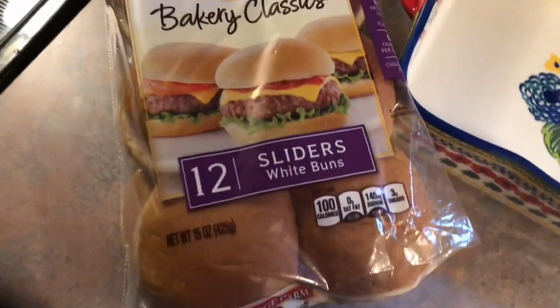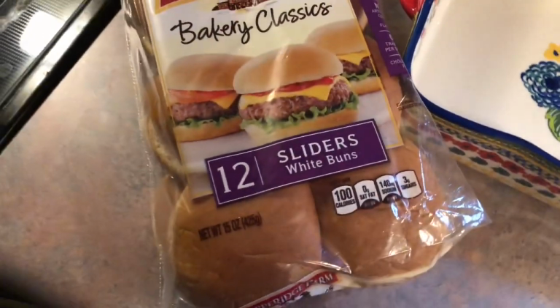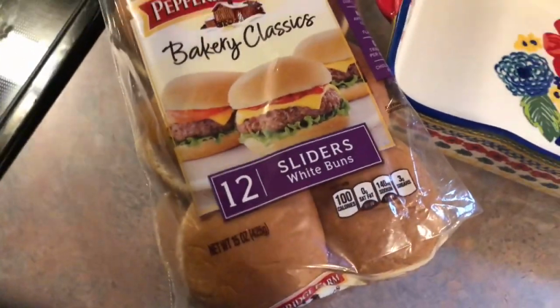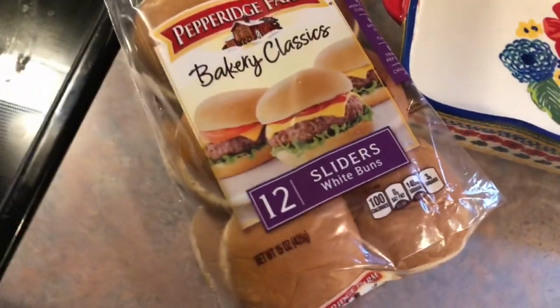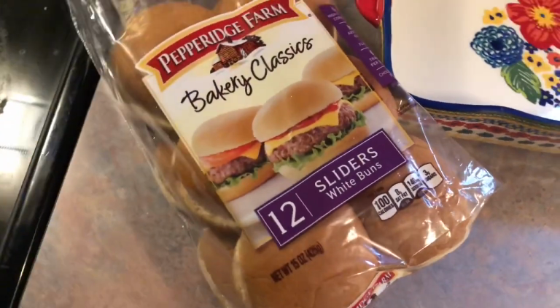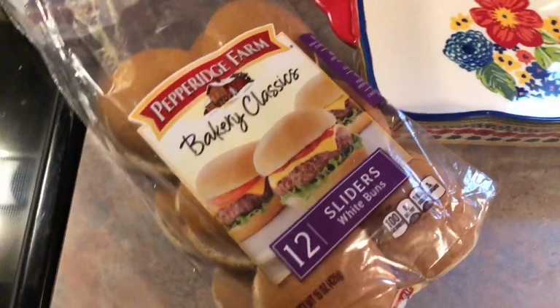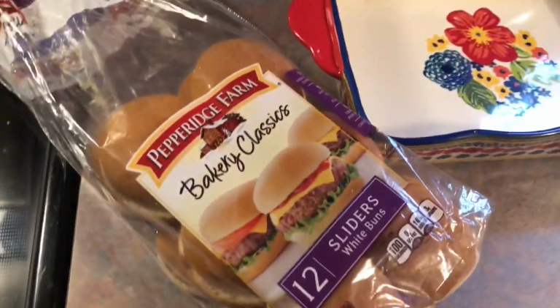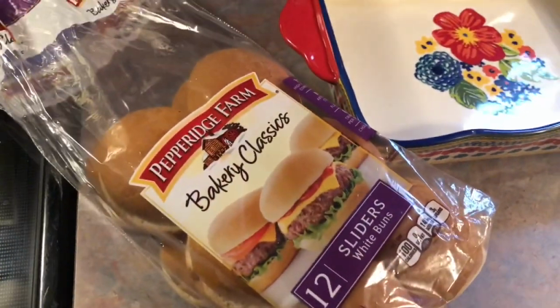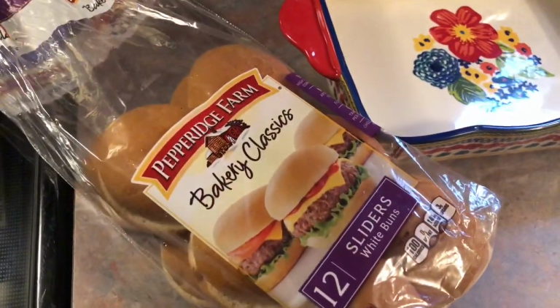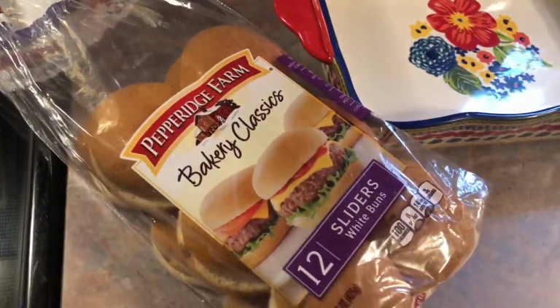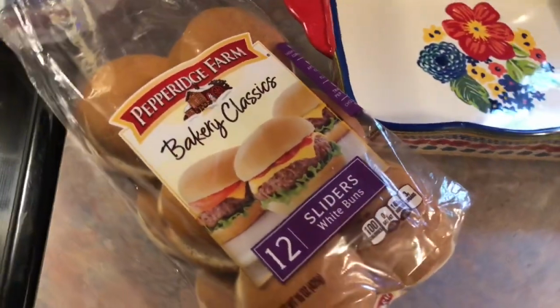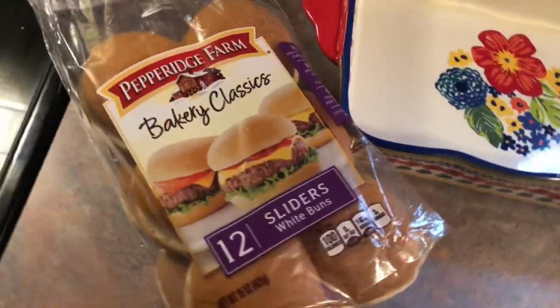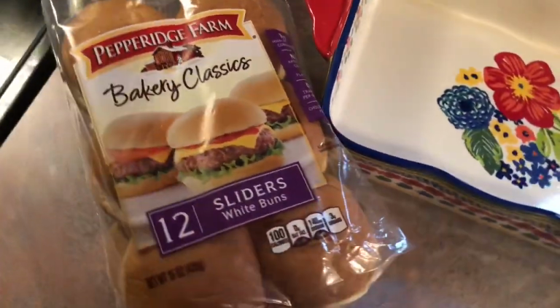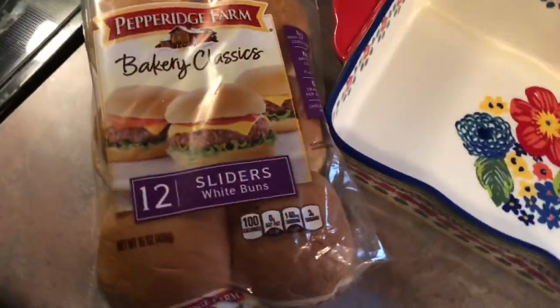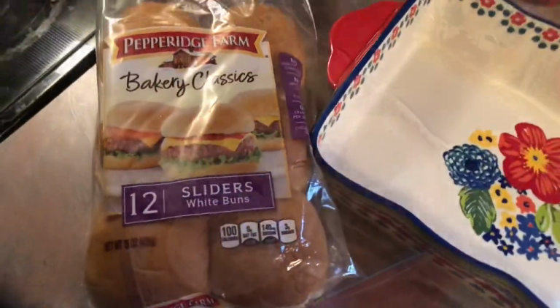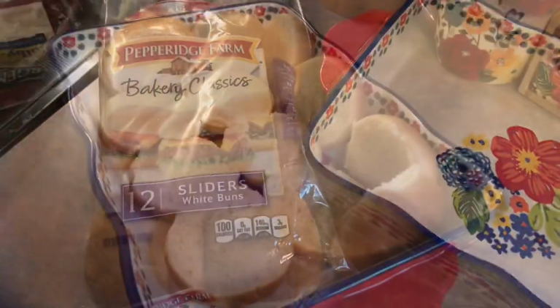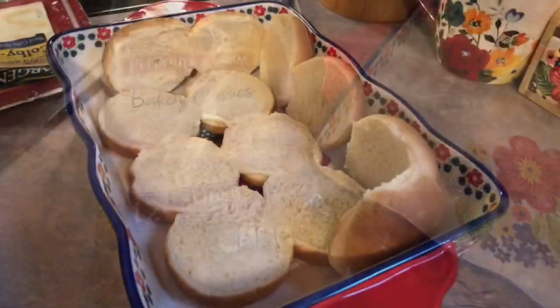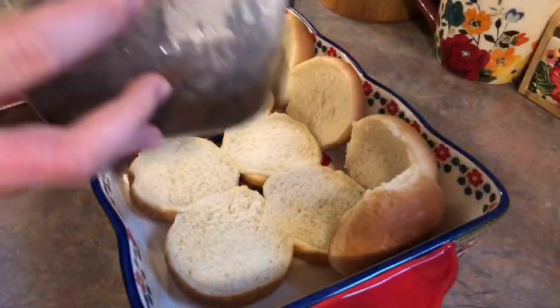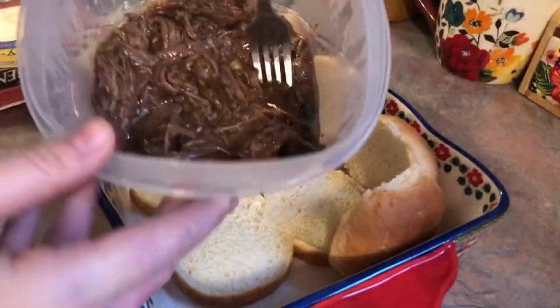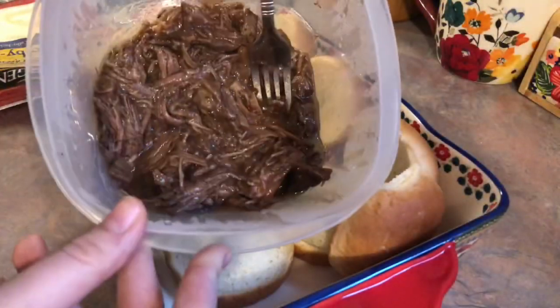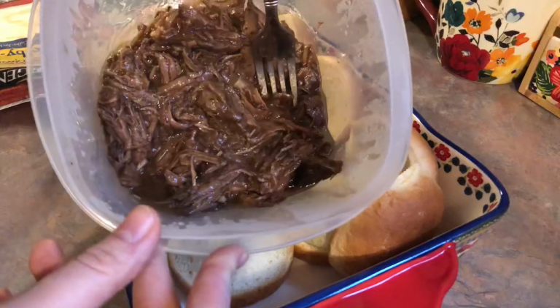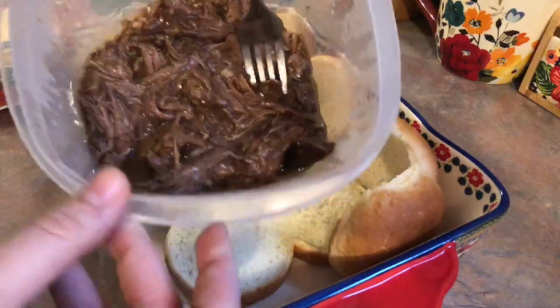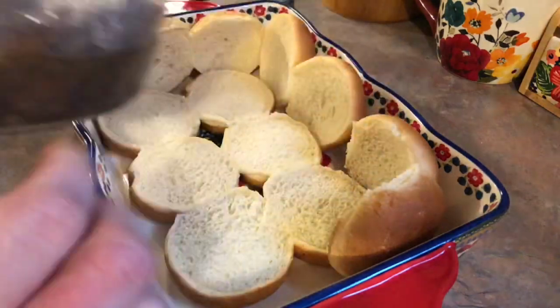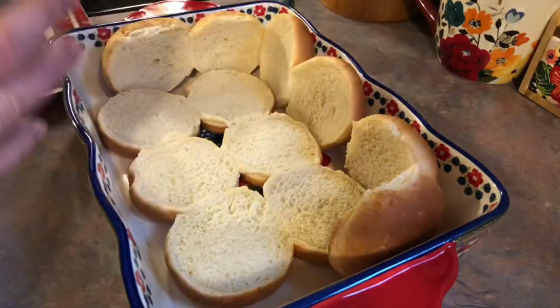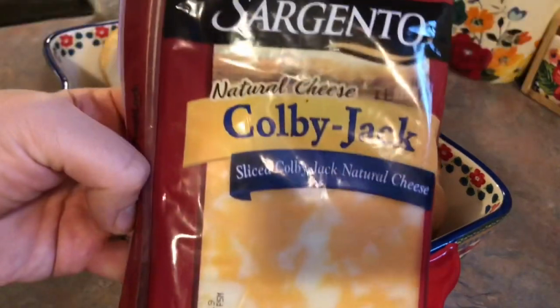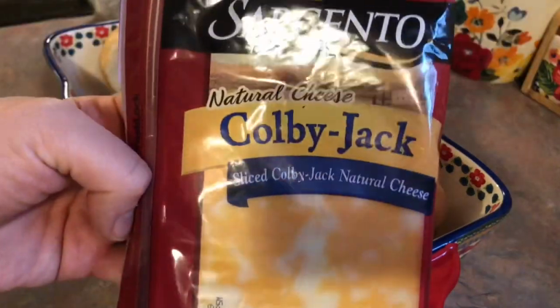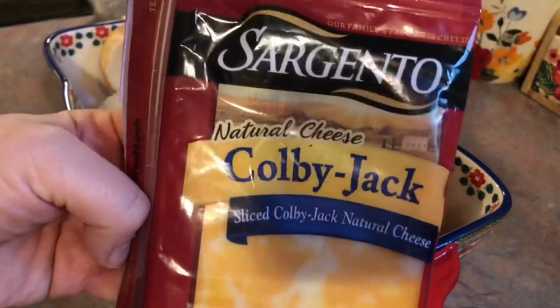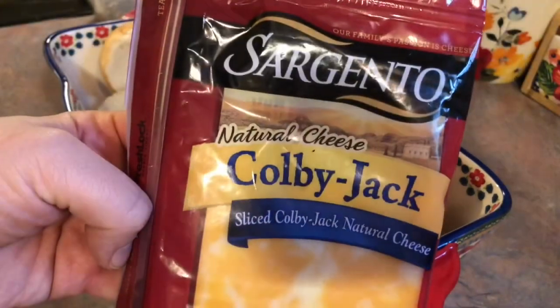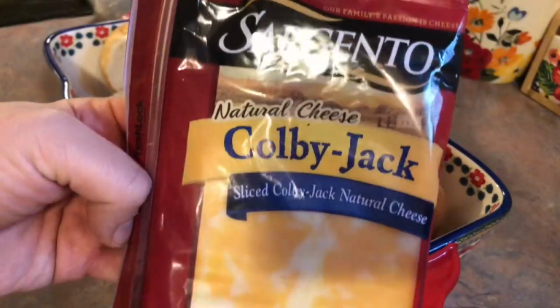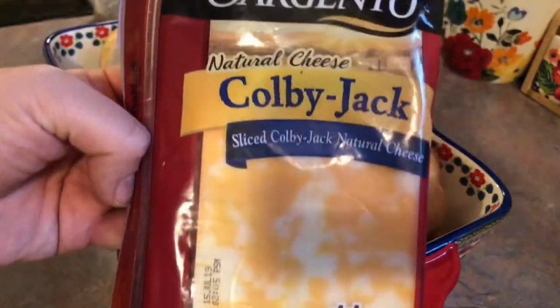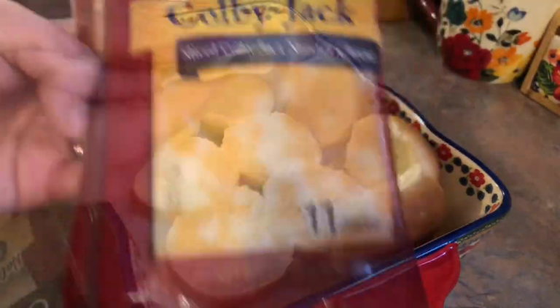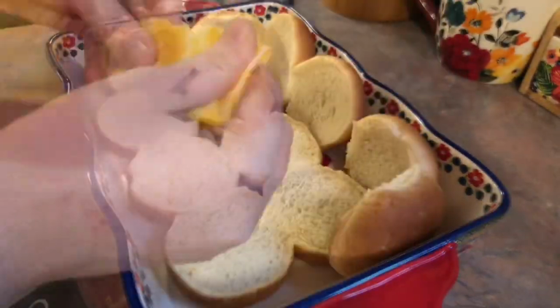On Tuesday we had a lot of leftover roast beef, so I decided to turn them into some sliders. I have these slider buns in my freezer, so I just let those thaw out and then I heated up my roast beef. I'm also going to be laying down some Colby jack cheese.